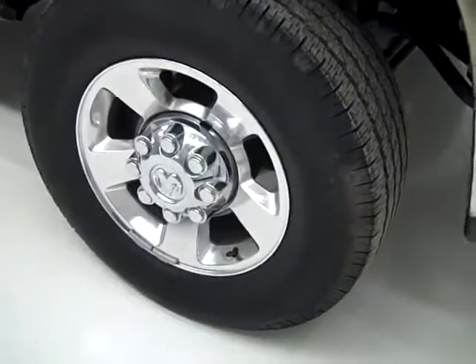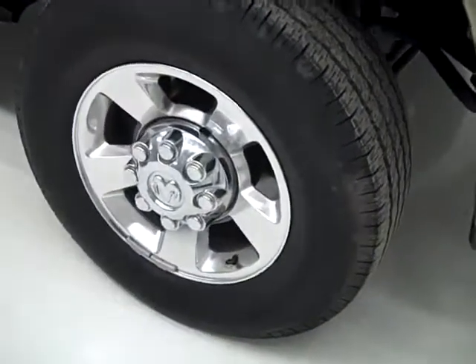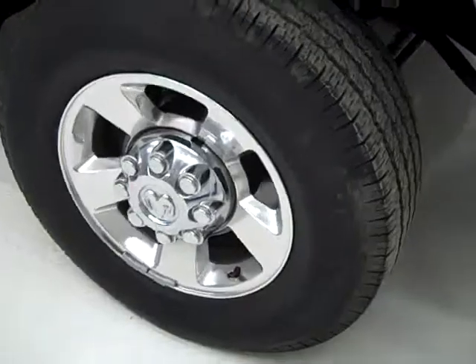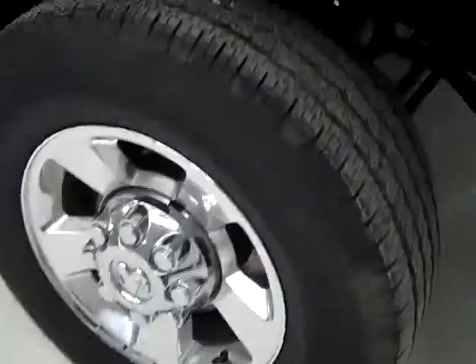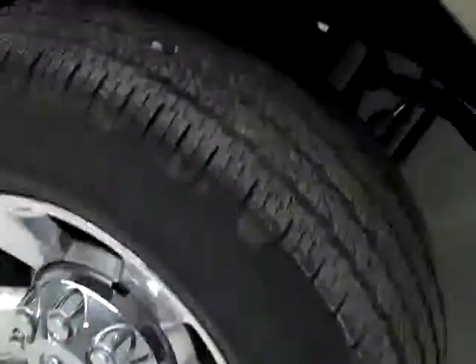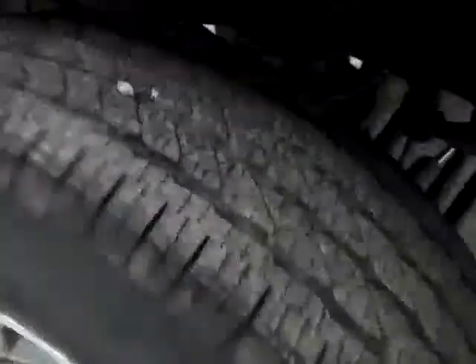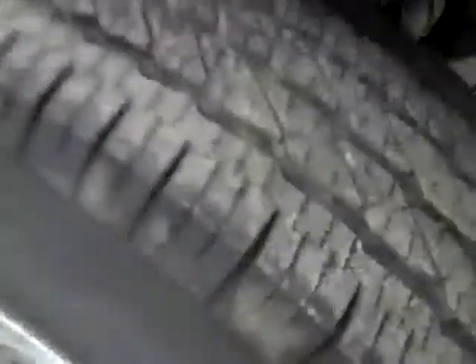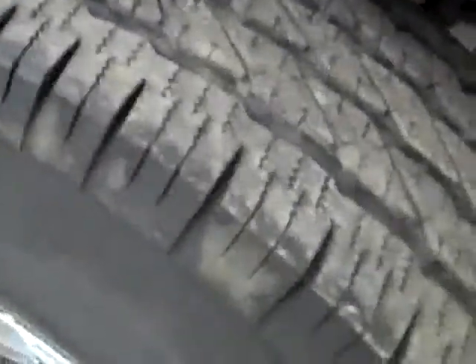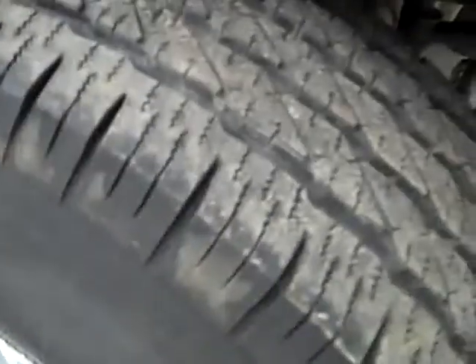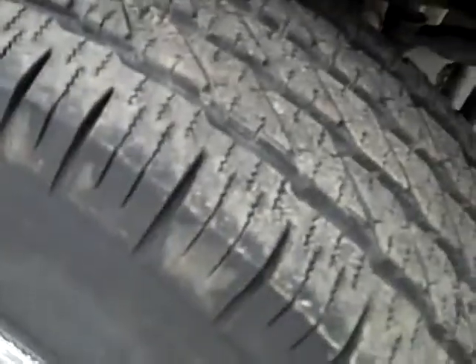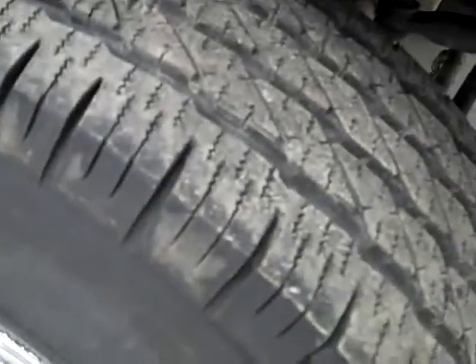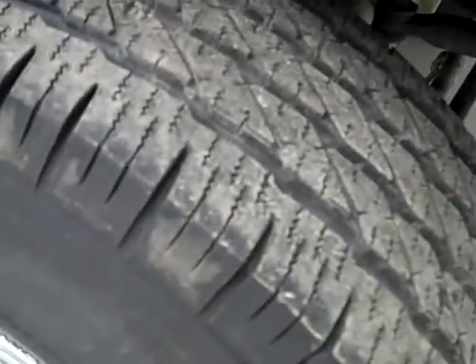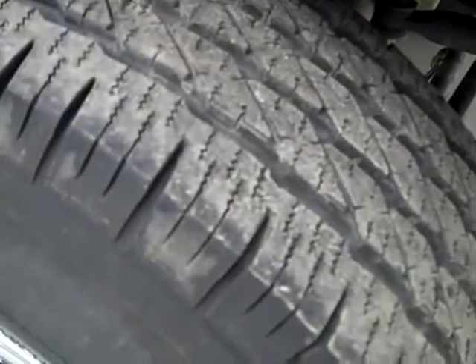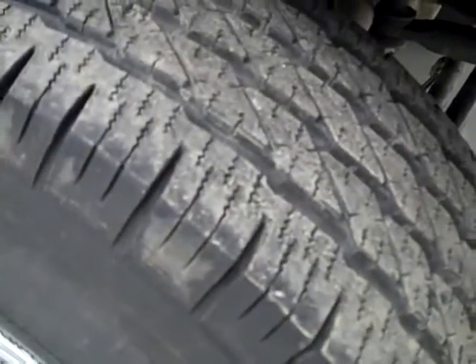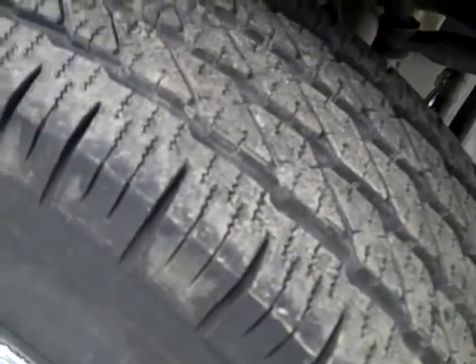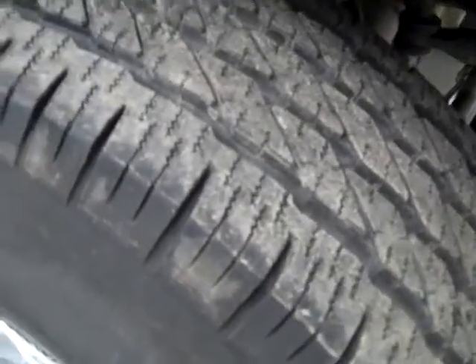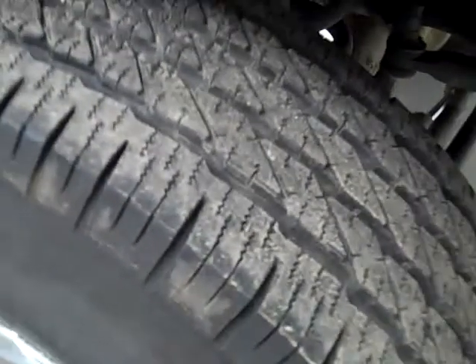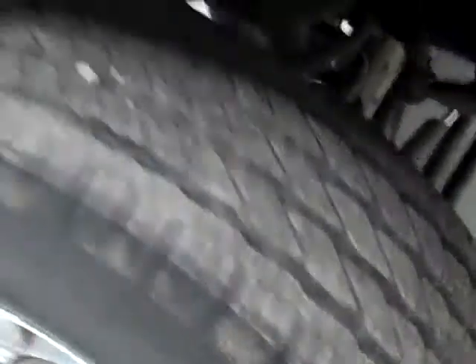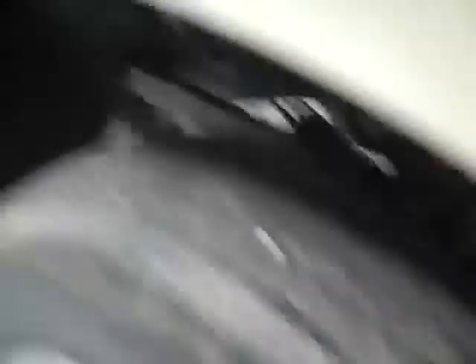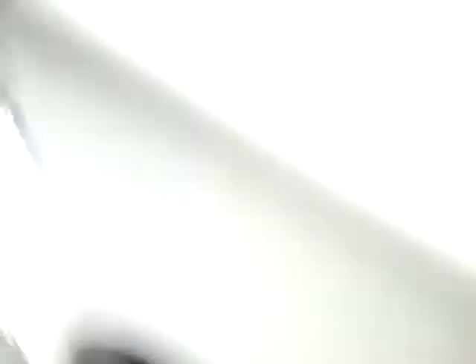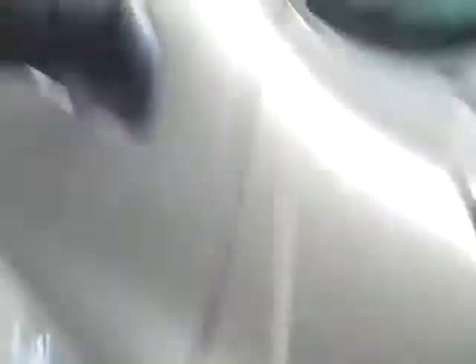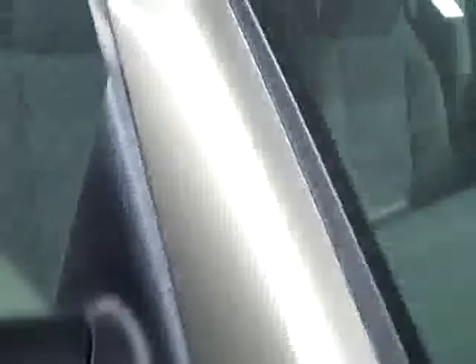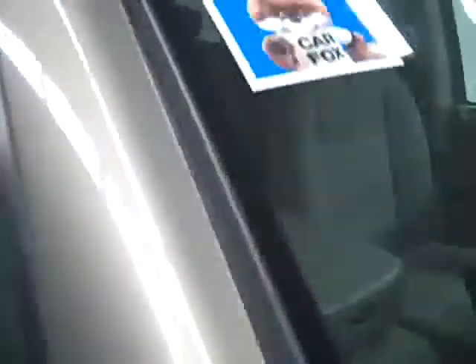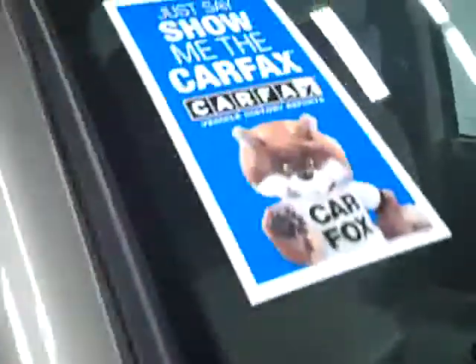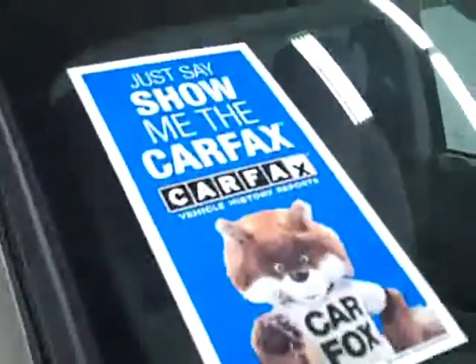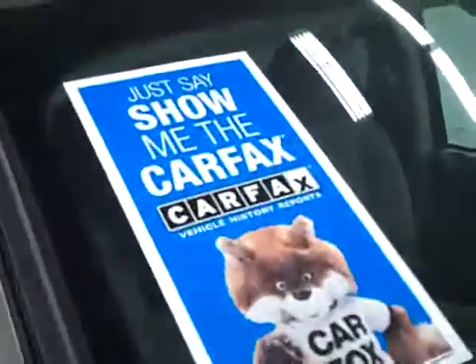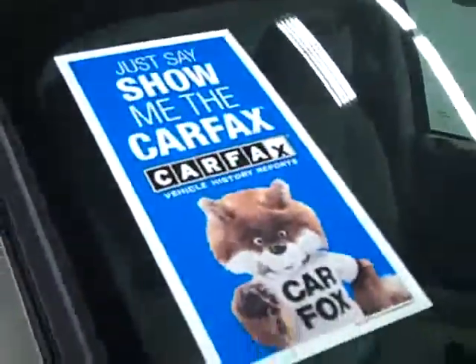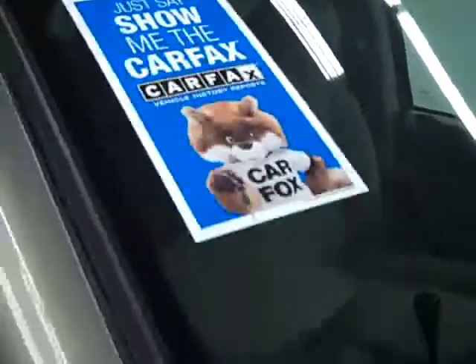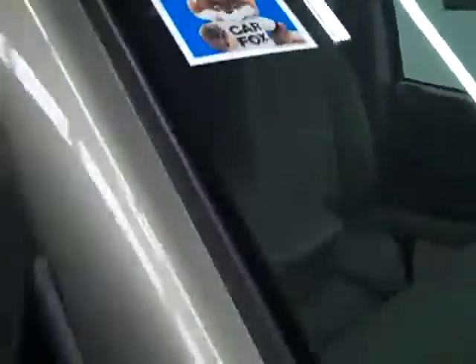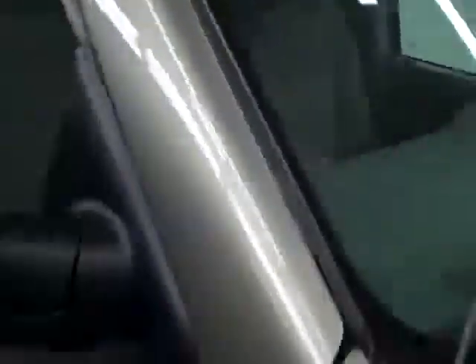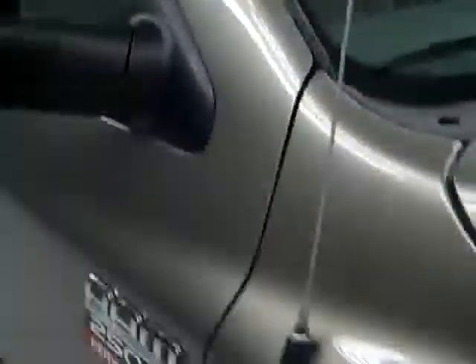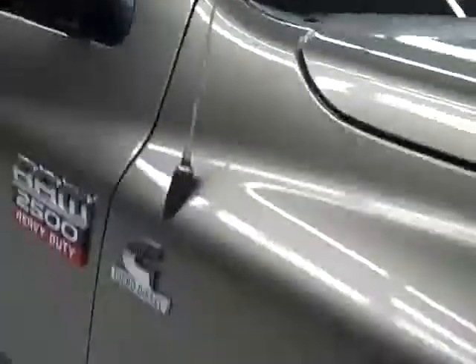These Michelin tires have about 80 to 90% of their tread left — it's almost all of their tread. This vehicle also has a clean Carfax.